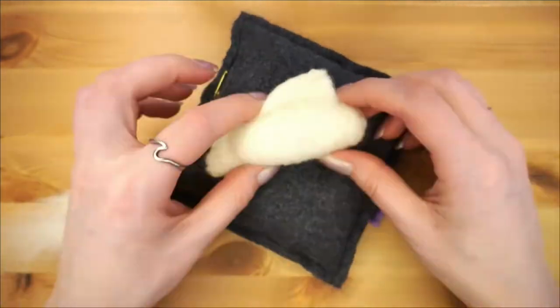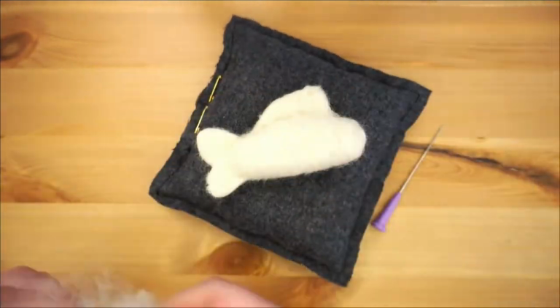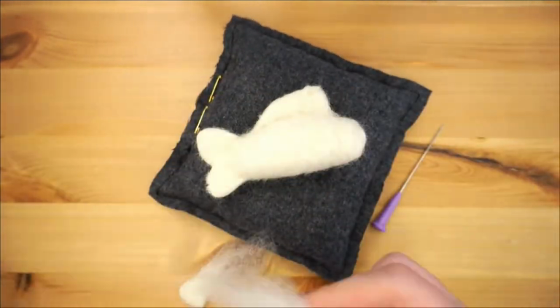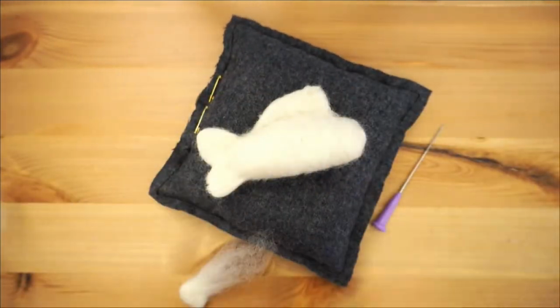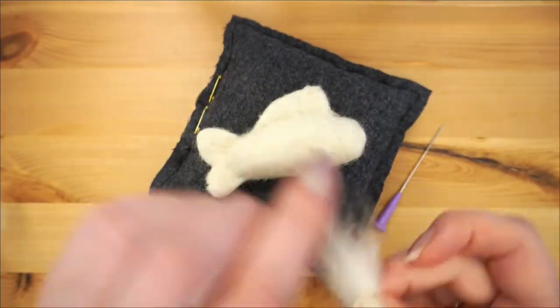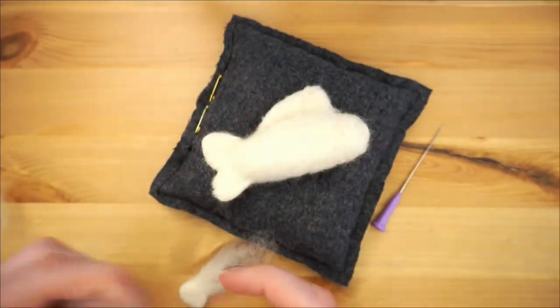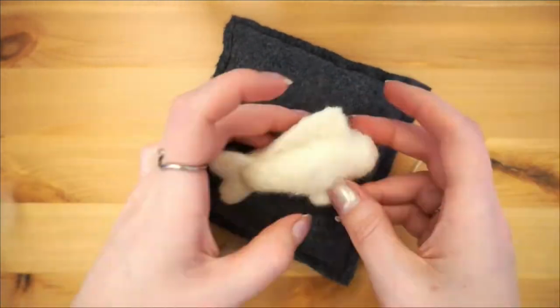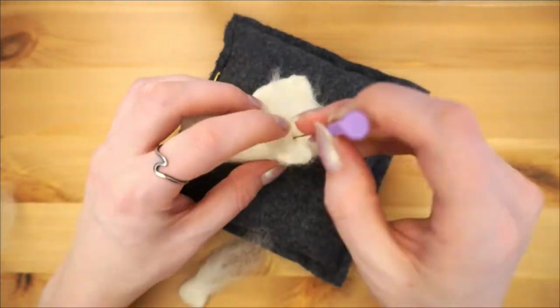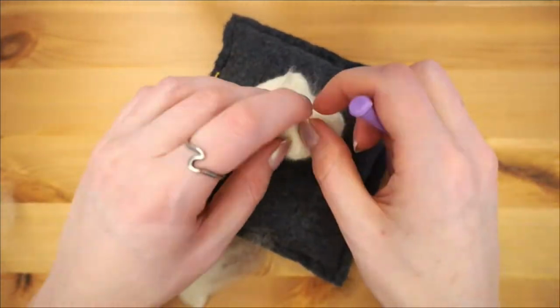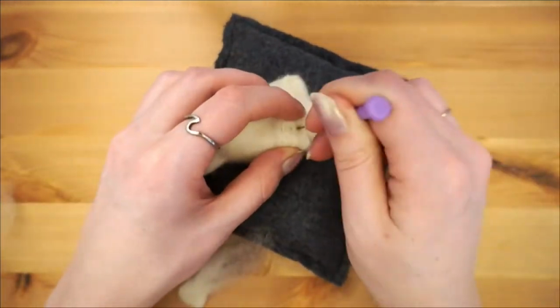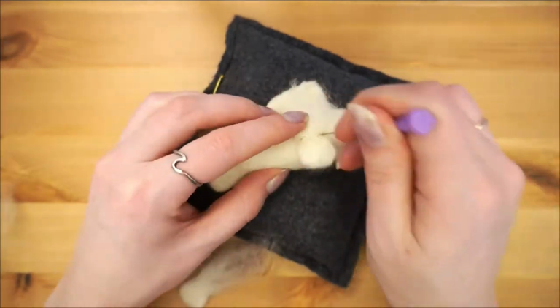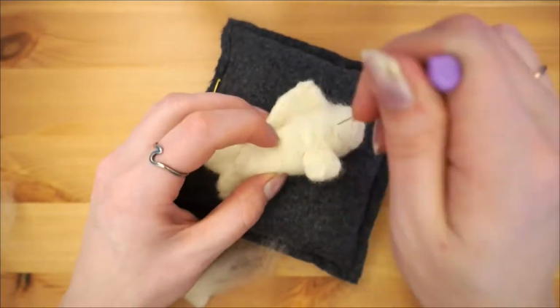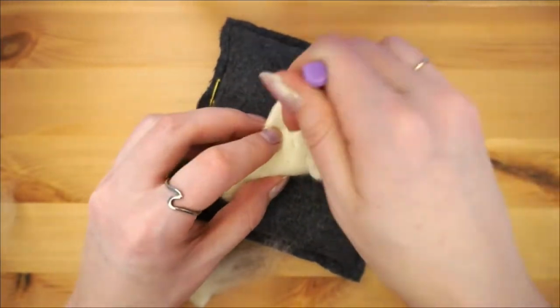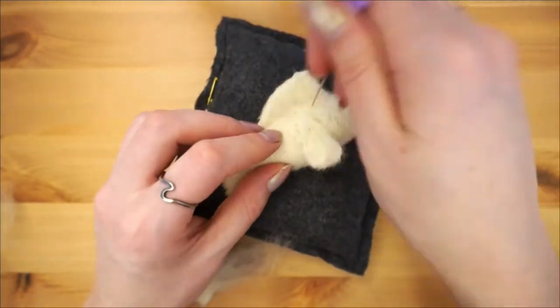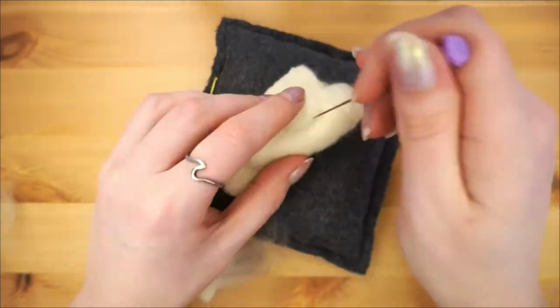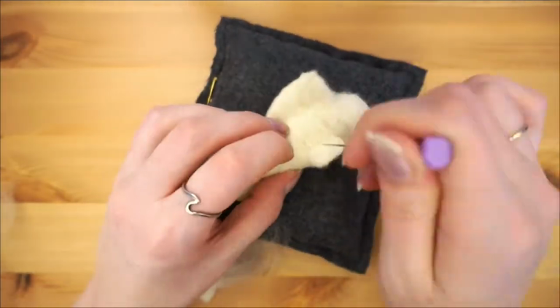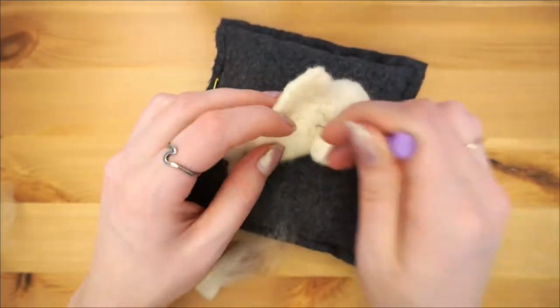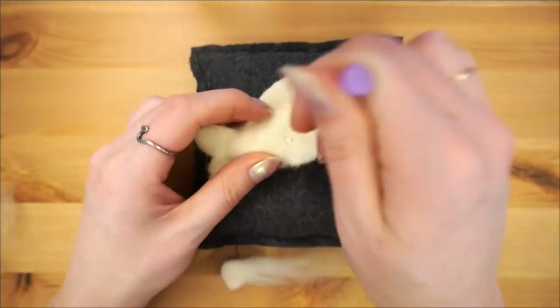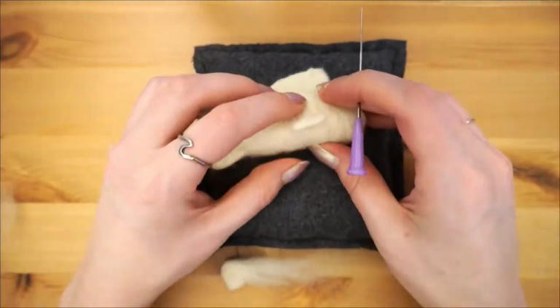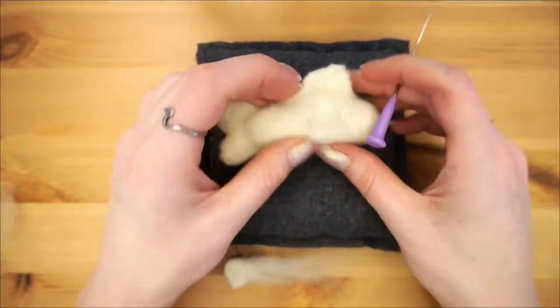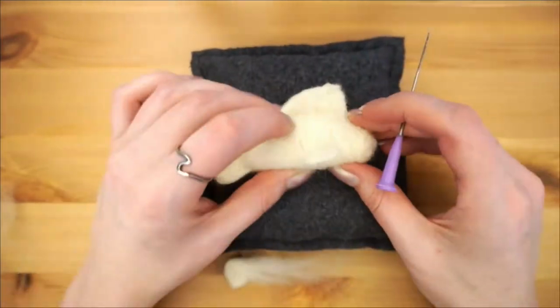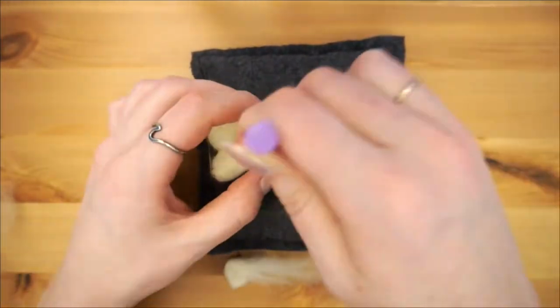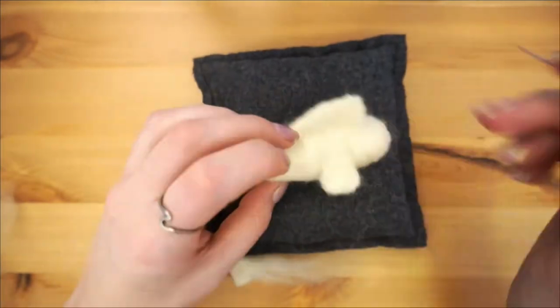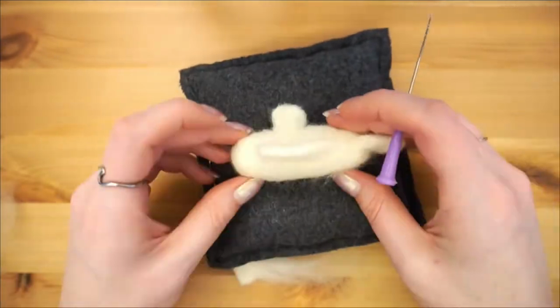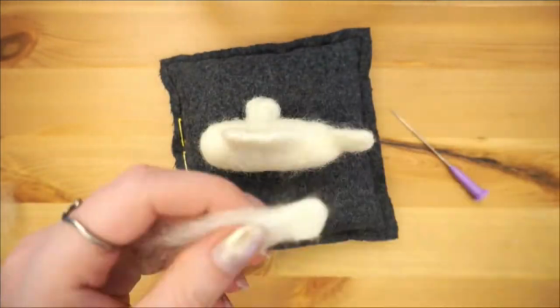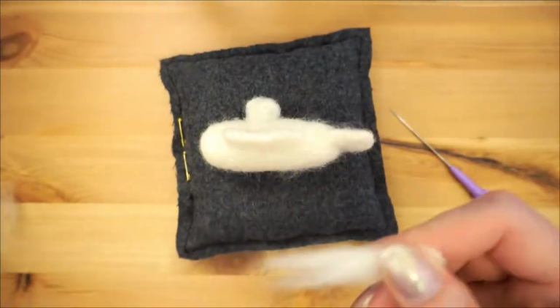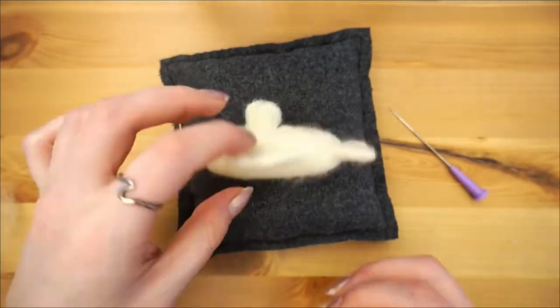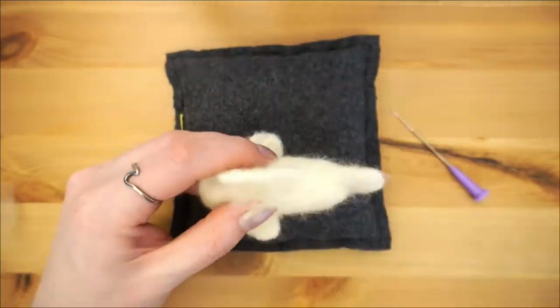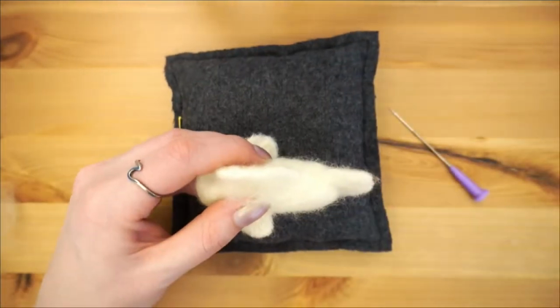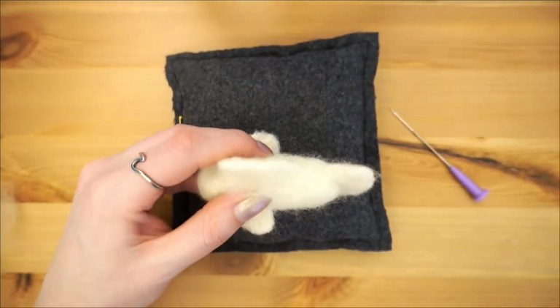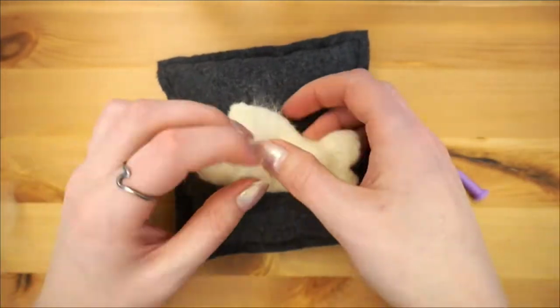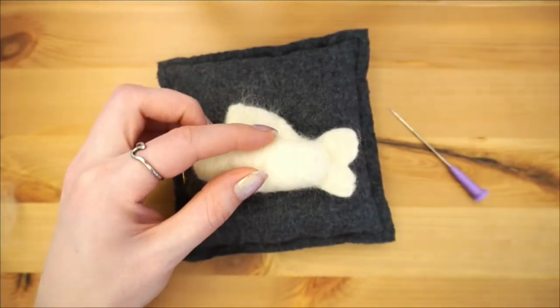For the side fins, try to put them on evenly. When you put on your second fin, very lightly felt it on first, then look at the koi from a few angles to make sure that it's in the right place before permanently felting it down.